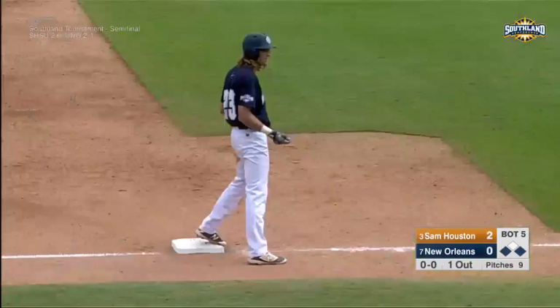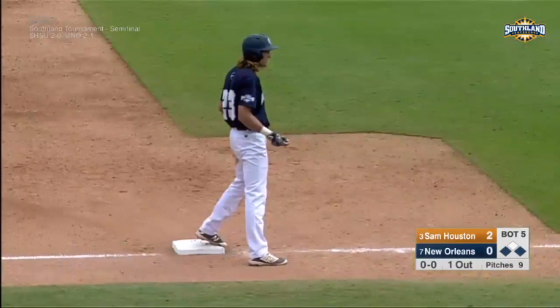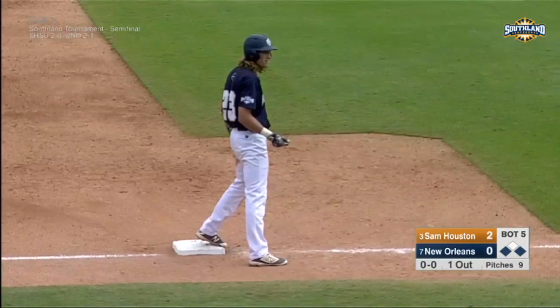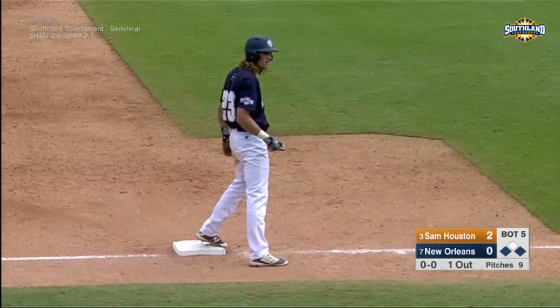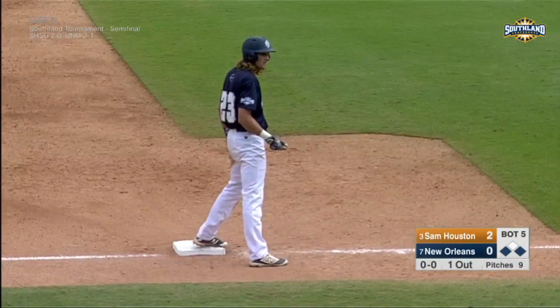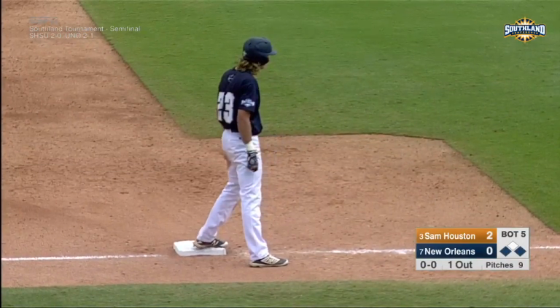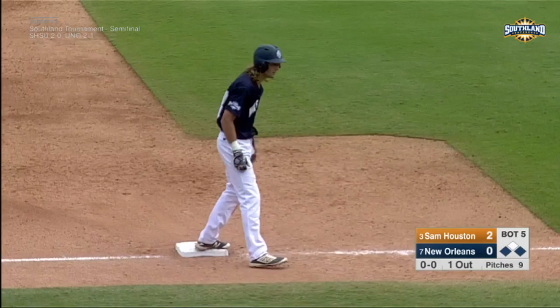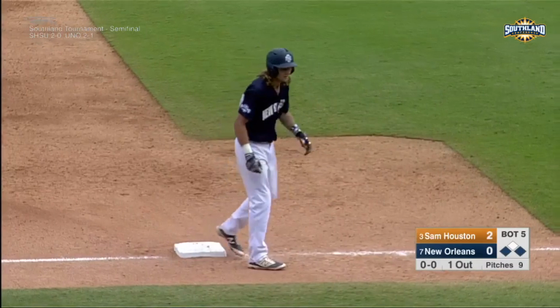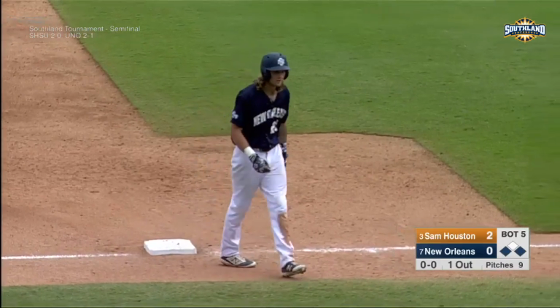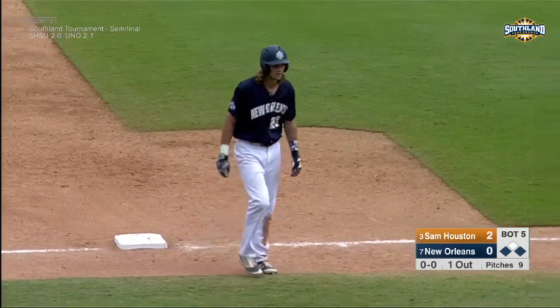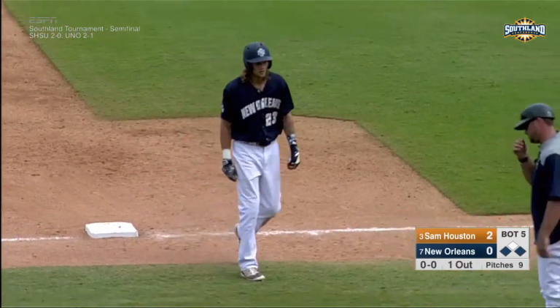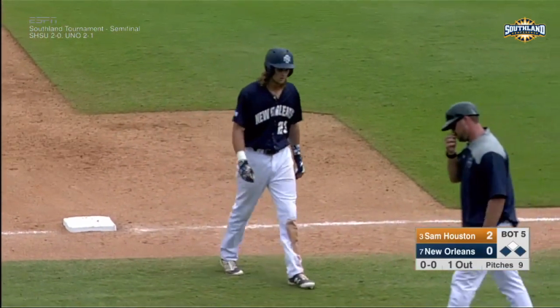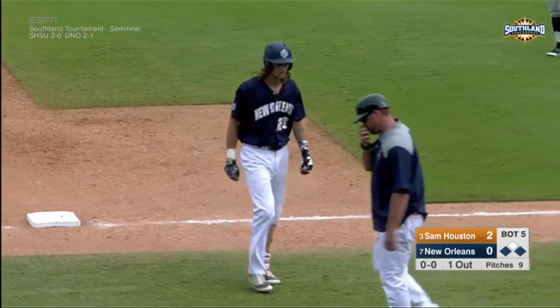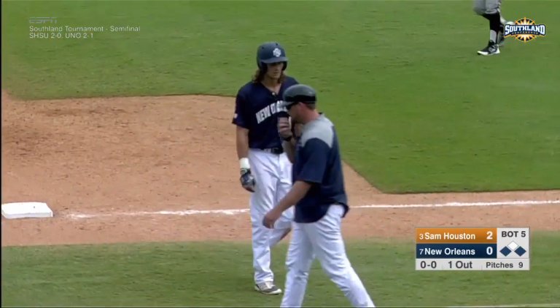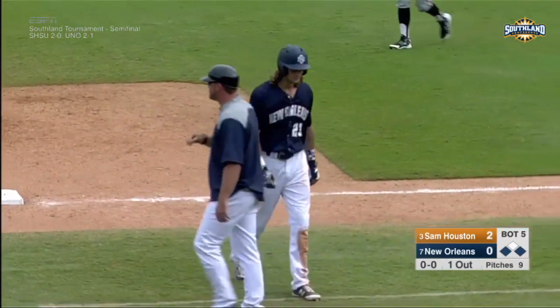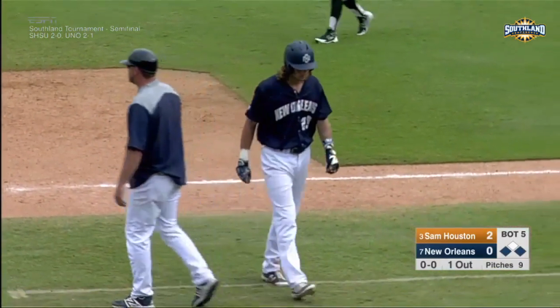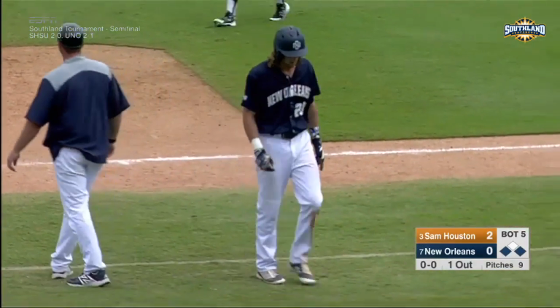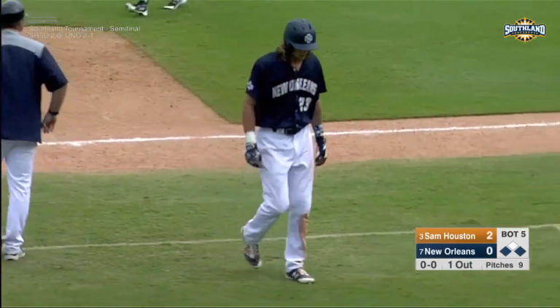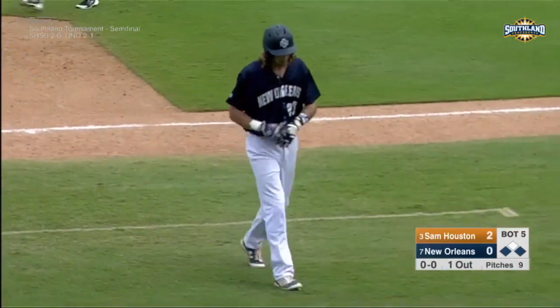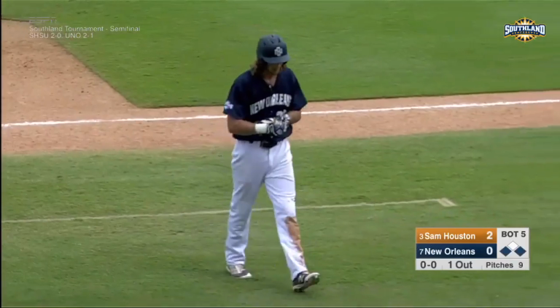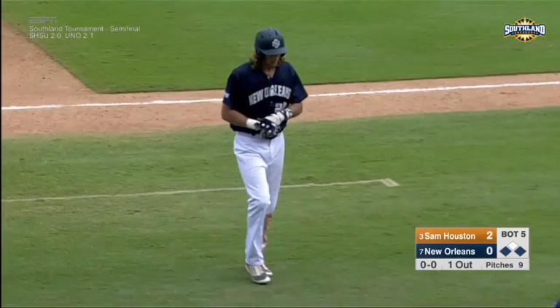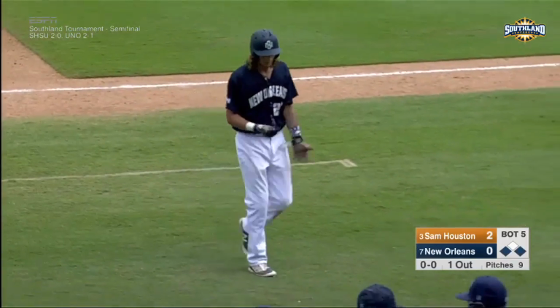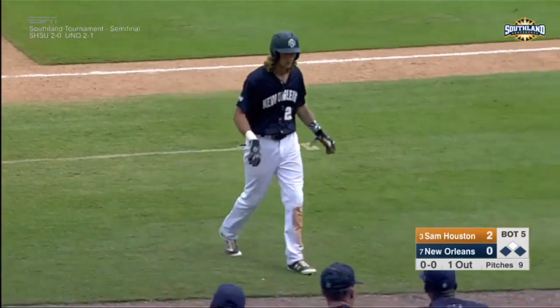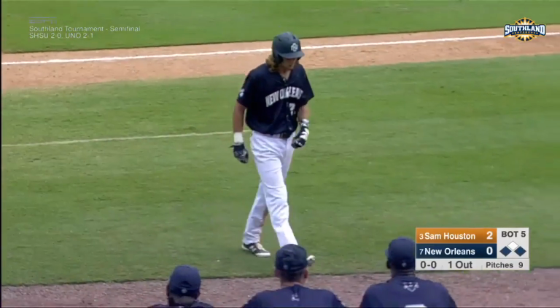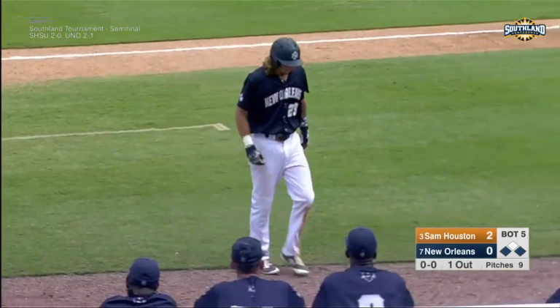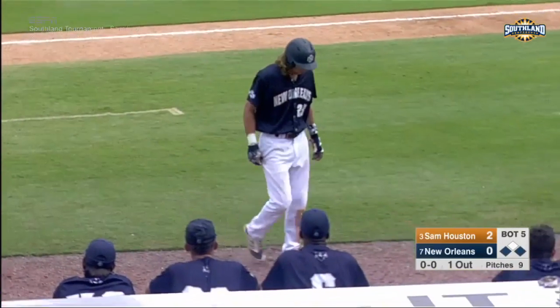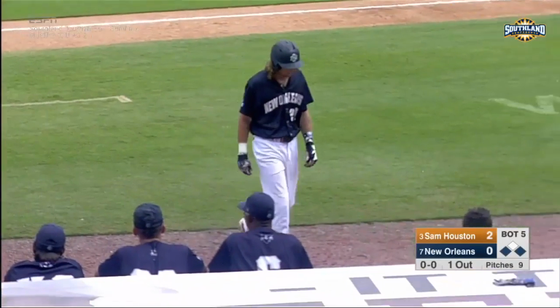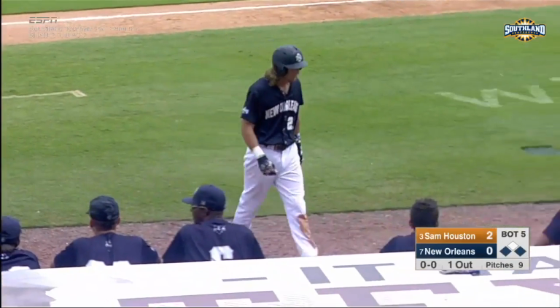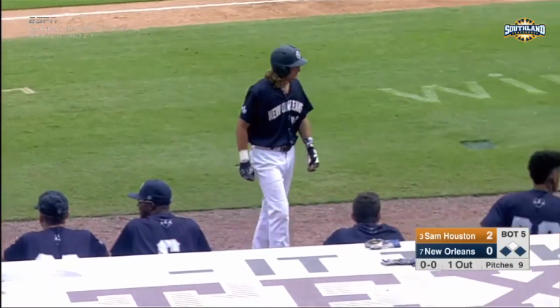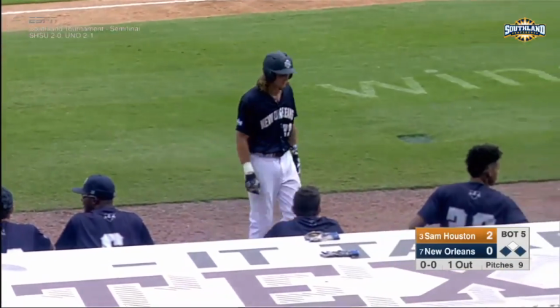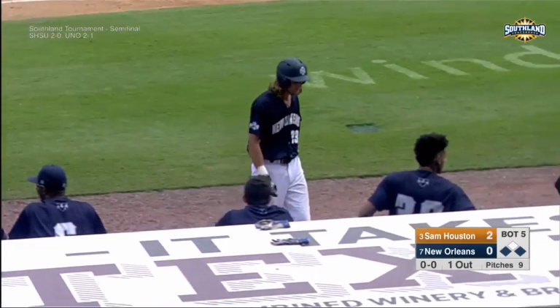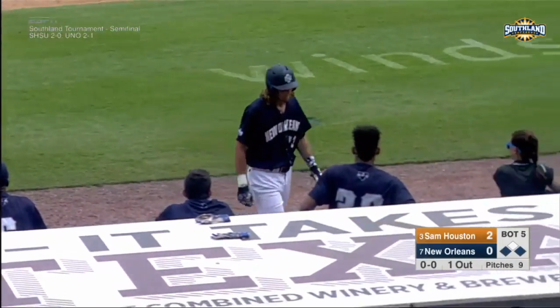And now they'll say that we got the hidden ball trick. Was that what we saw? I think that's what that was. I hope we caught that because I was looking down at my book, scoring the last play.